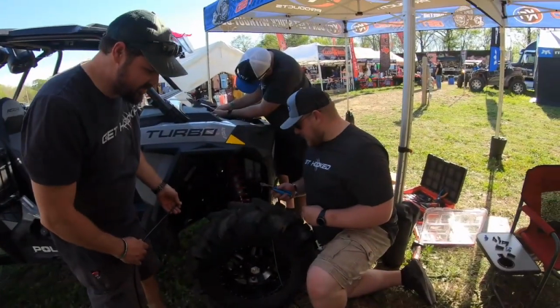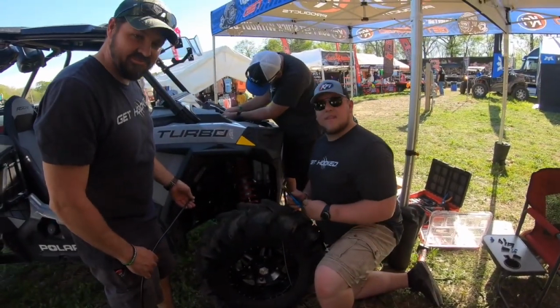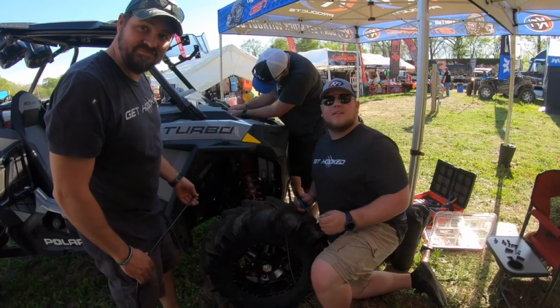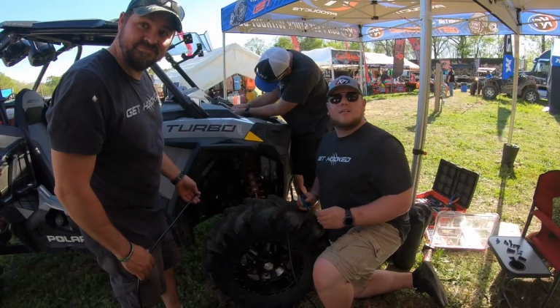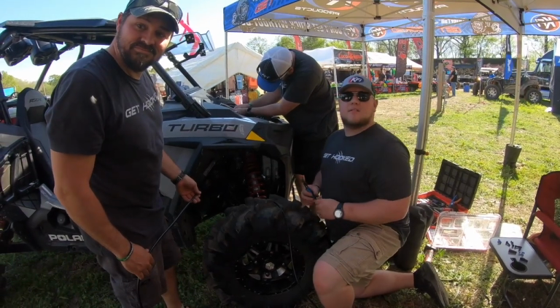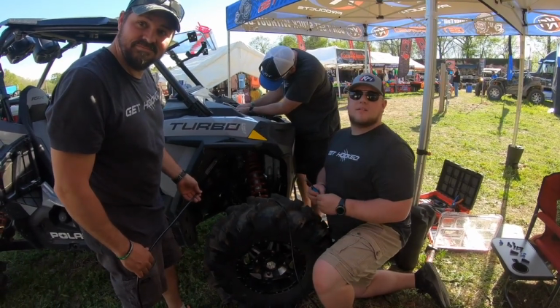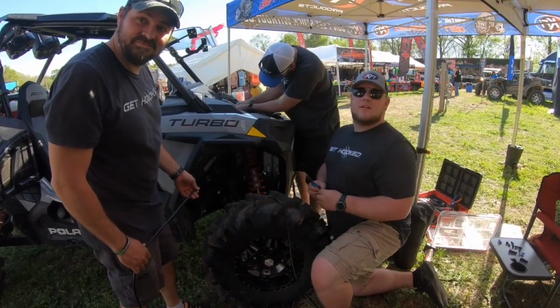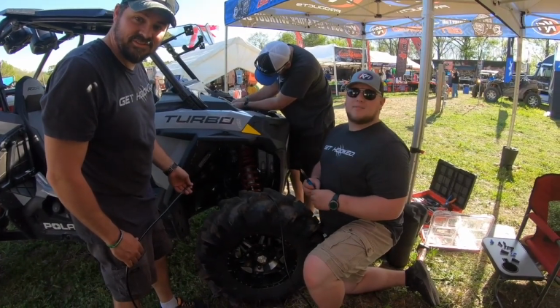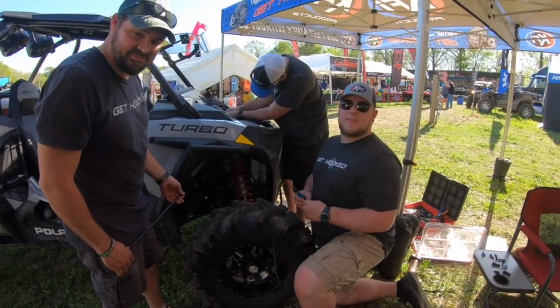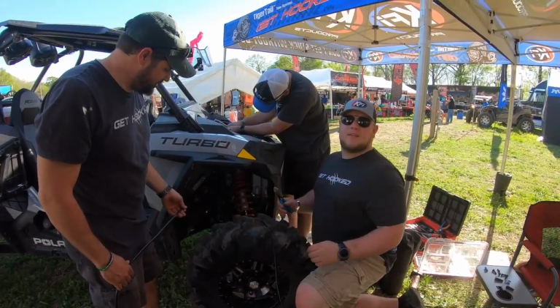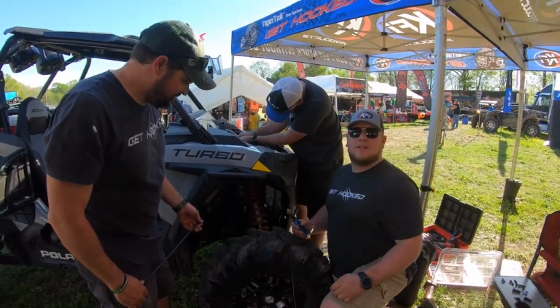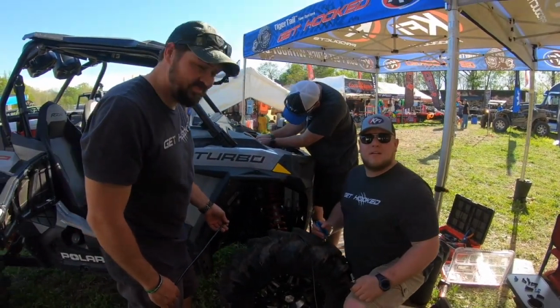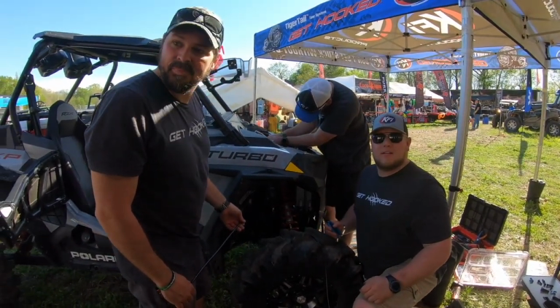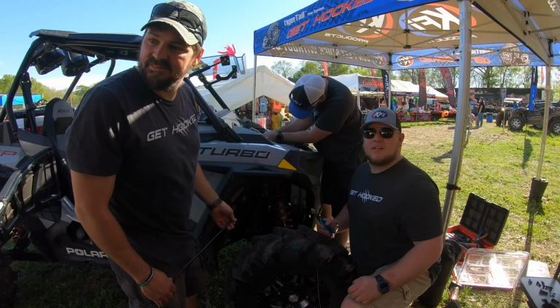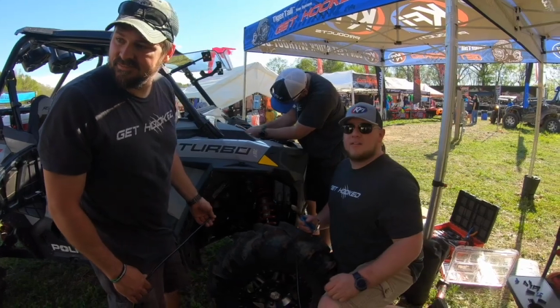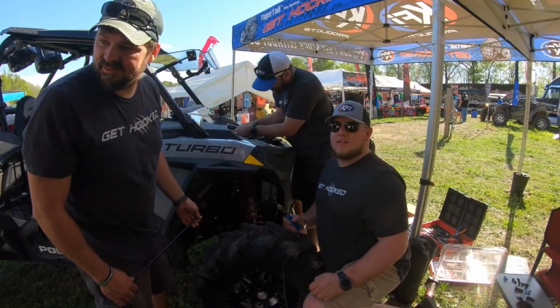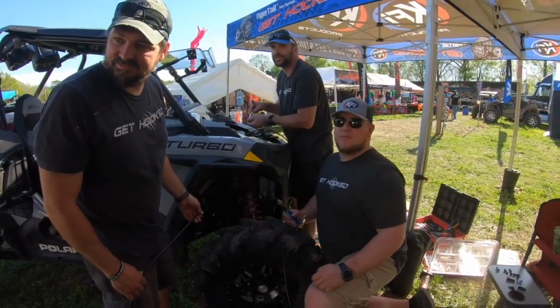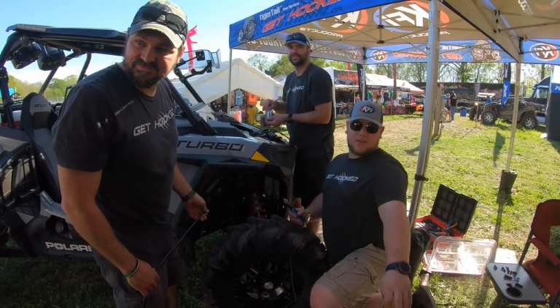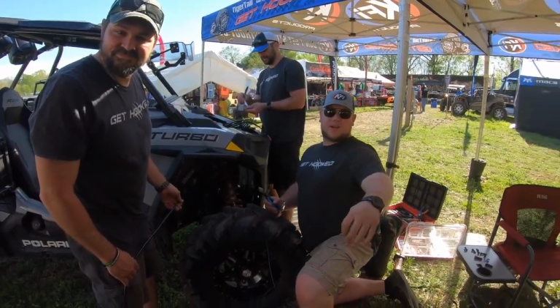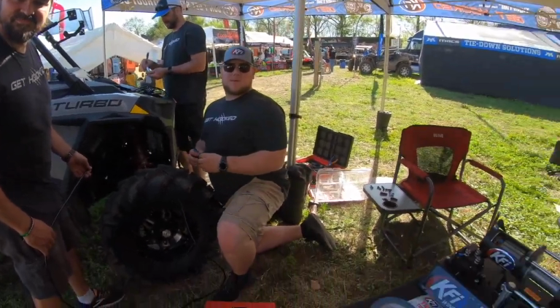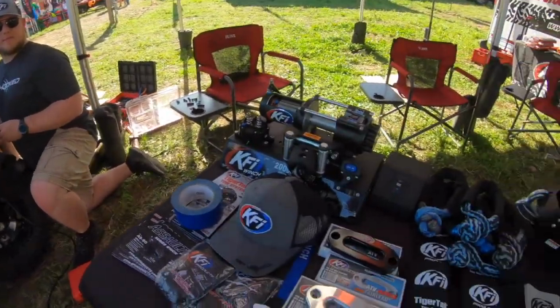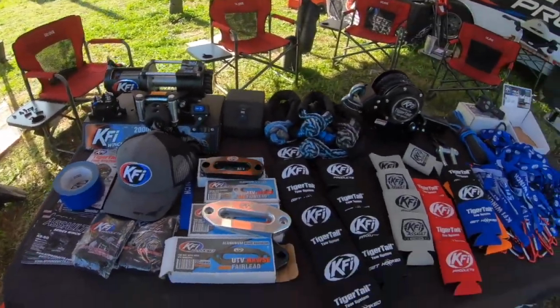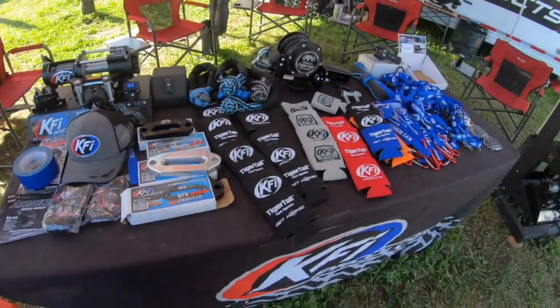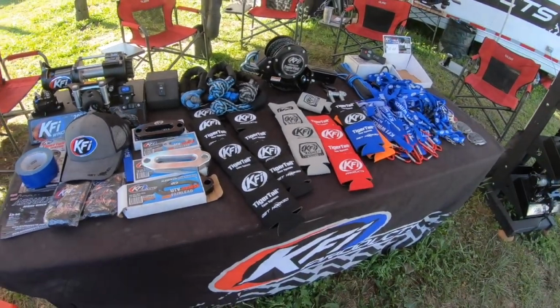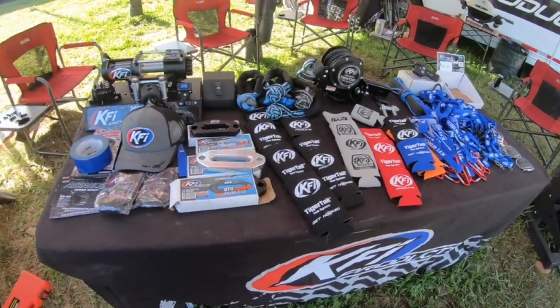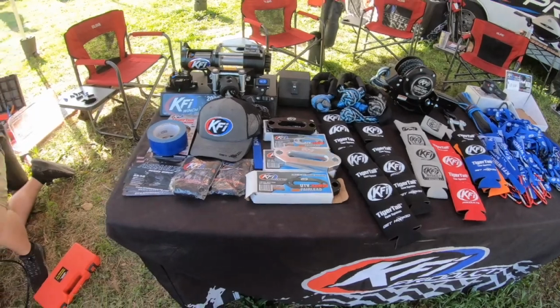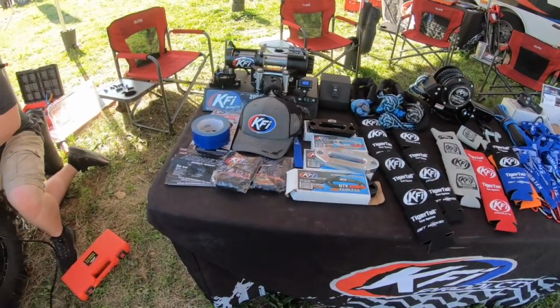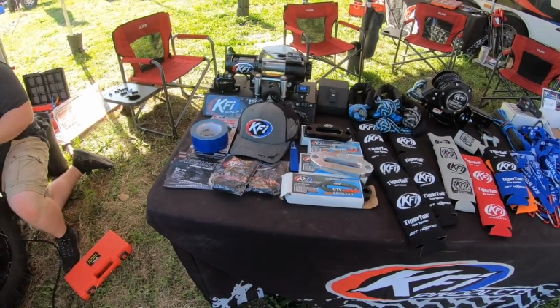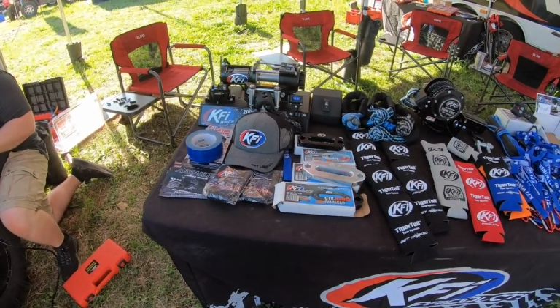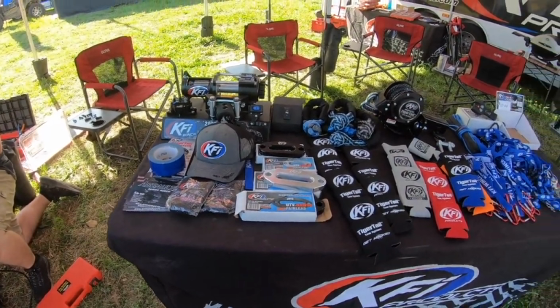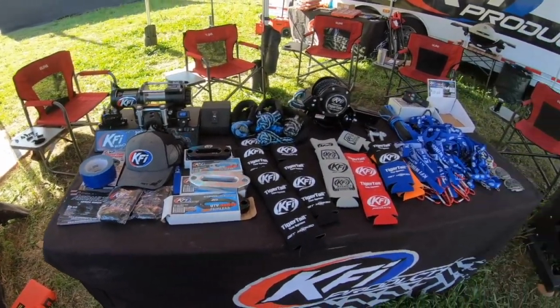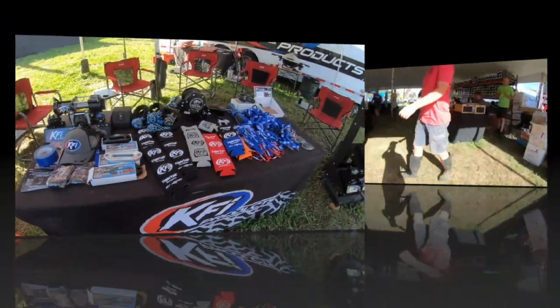We've got a YouTube channel called West TN Mudders. She's actually got her shirt on. We'll make sure you guys grab some swag — koozies, lanyards, stickers. Sounds good. Thank you, man, I appreciate it.